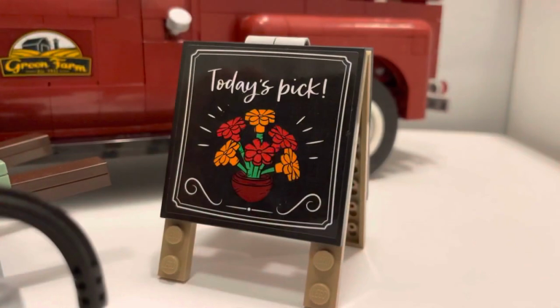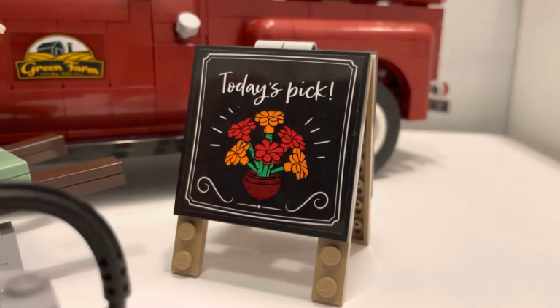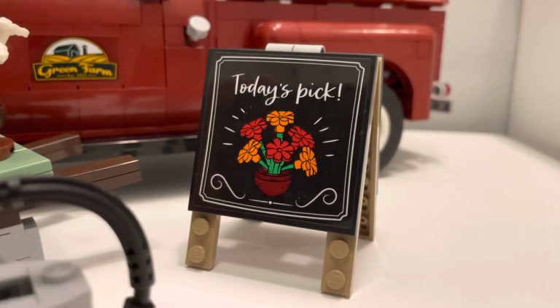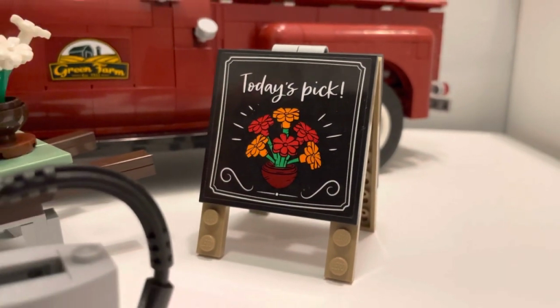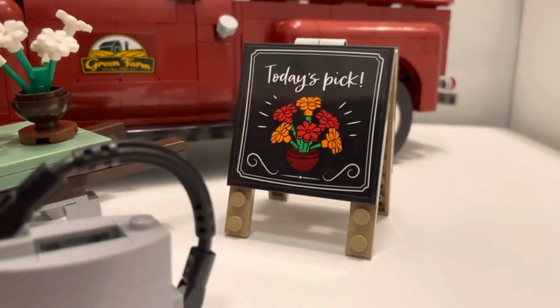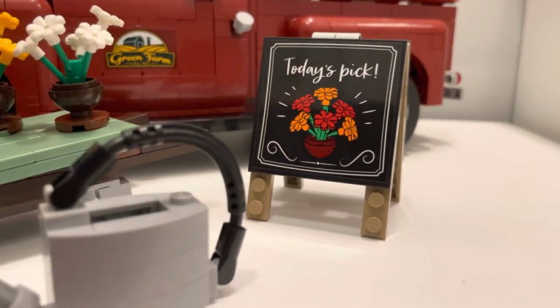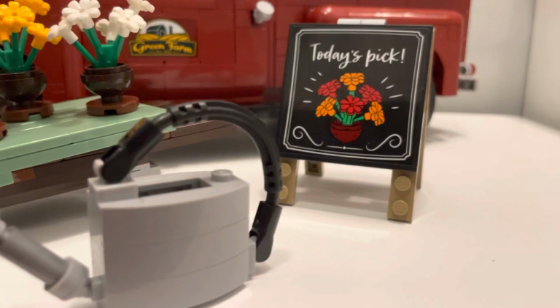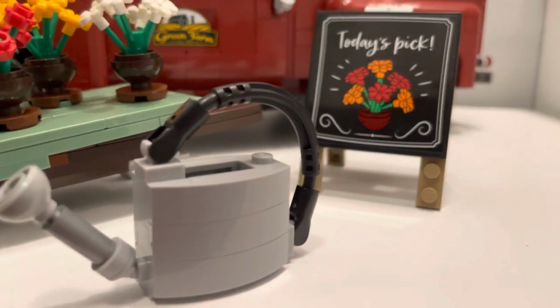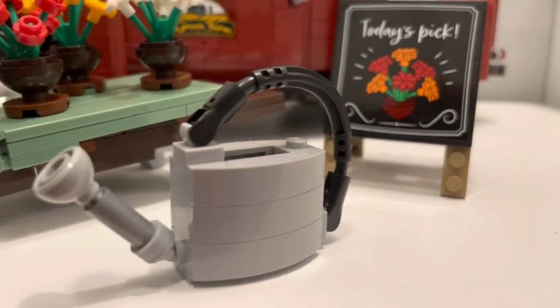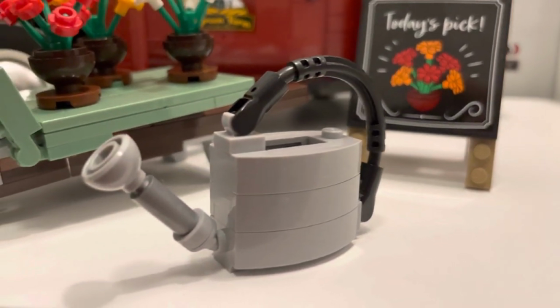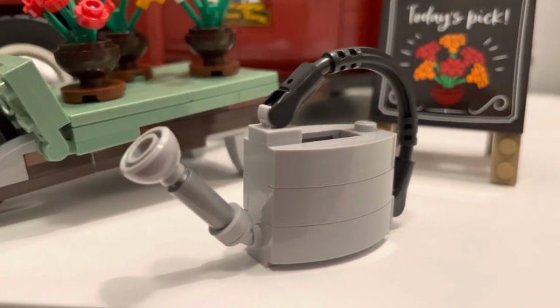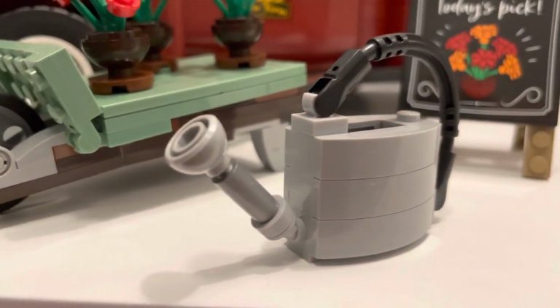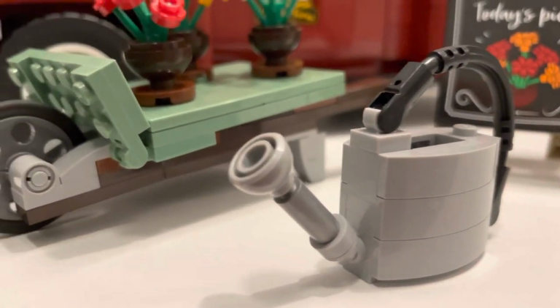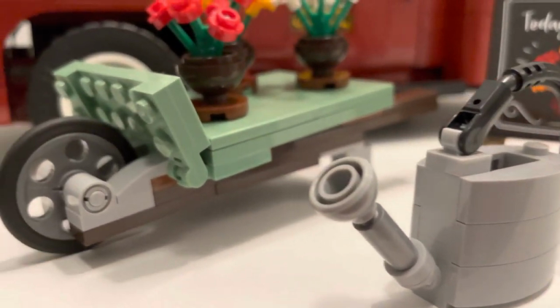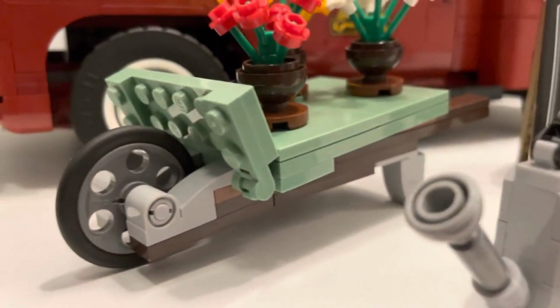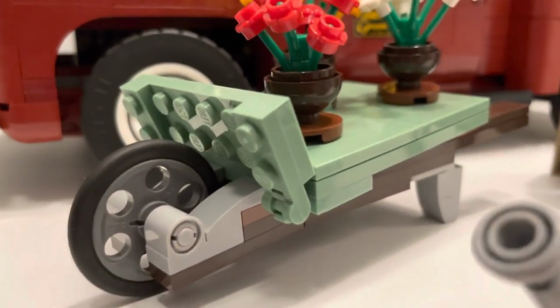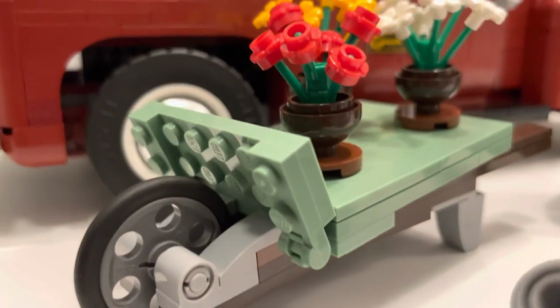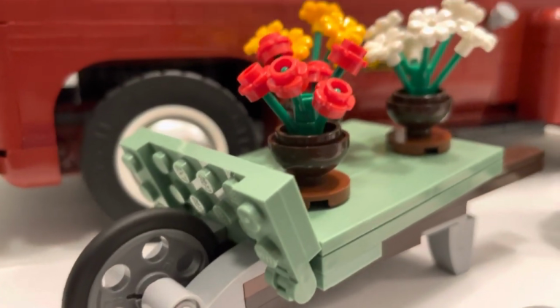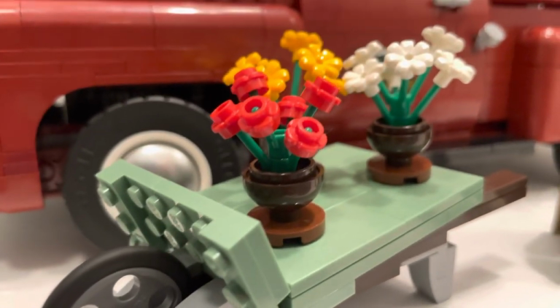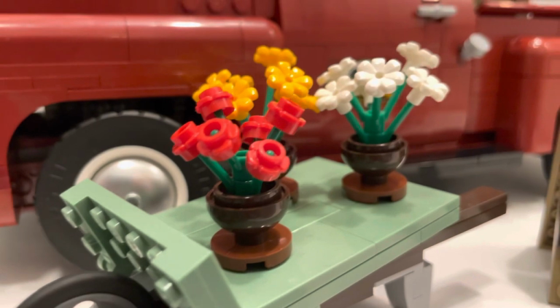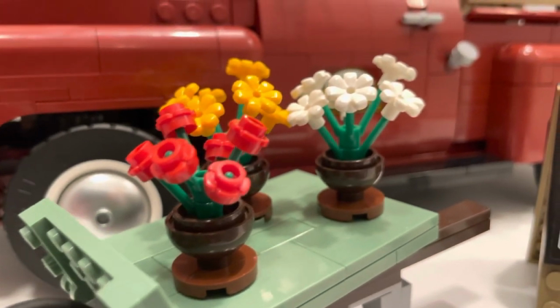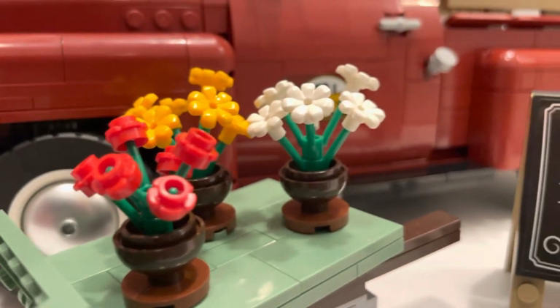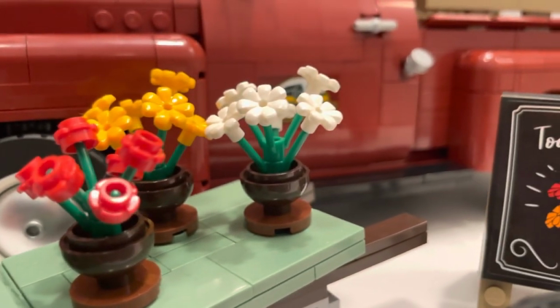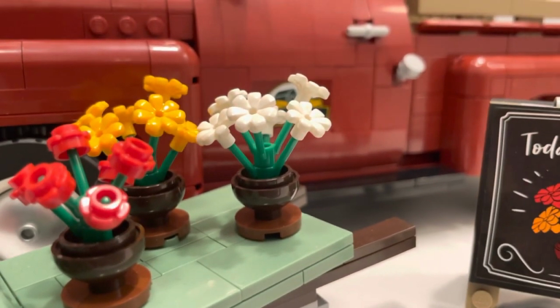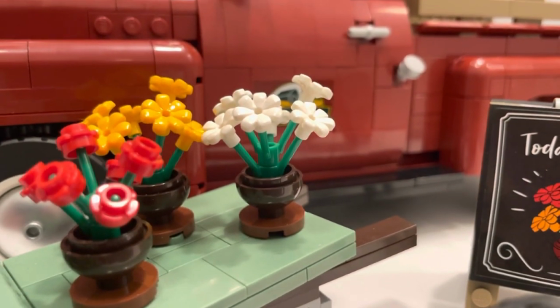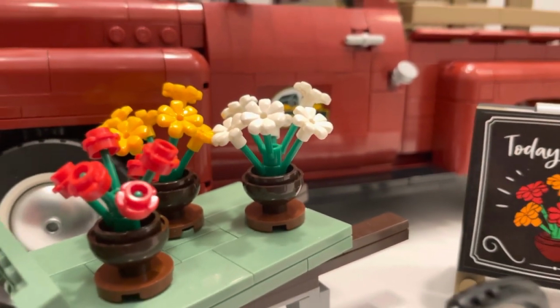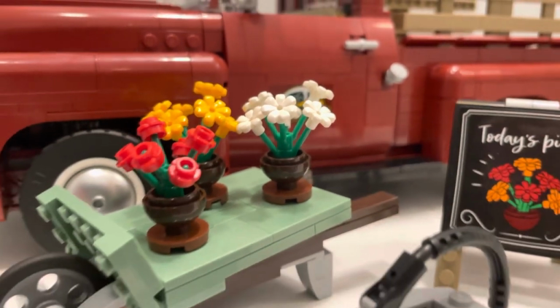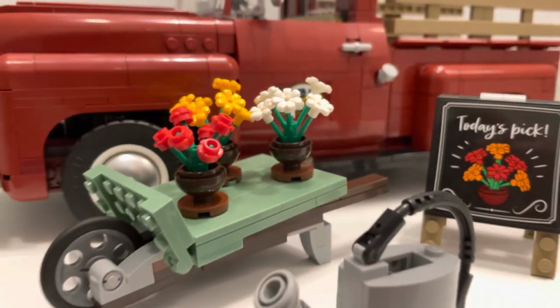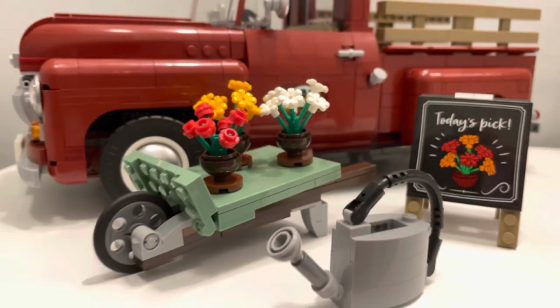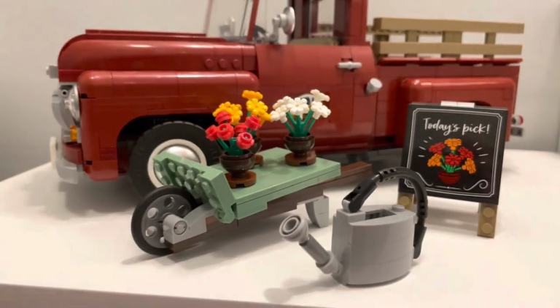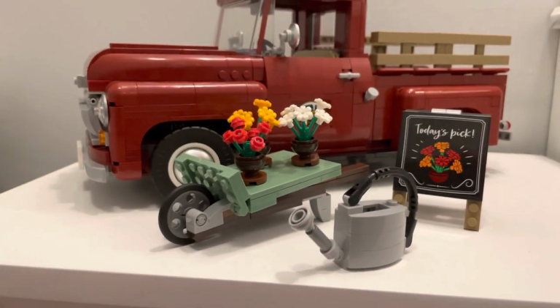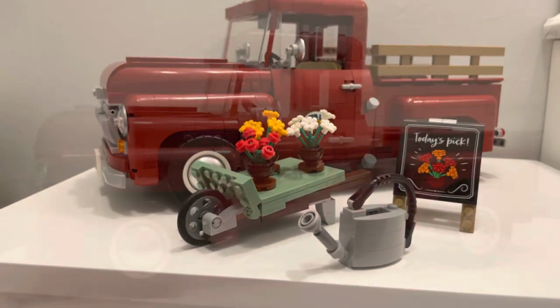For spring, you get a watering can and a wheel barrel carrying three sets of different colored flowers. On the other side of the sign mentioned earlier, it shows flowers and reads 'today's pick.'